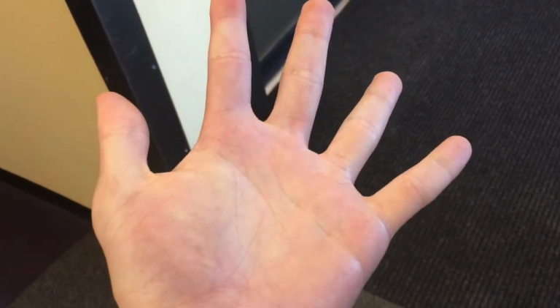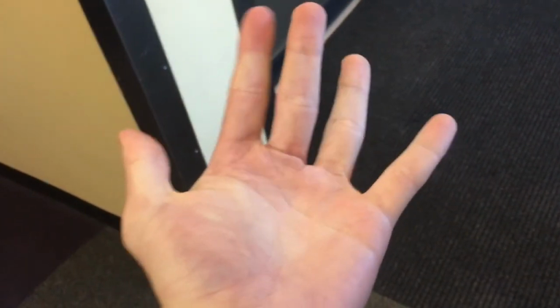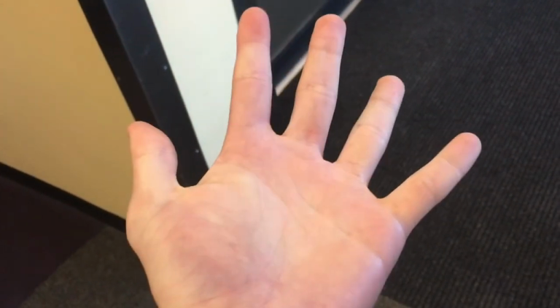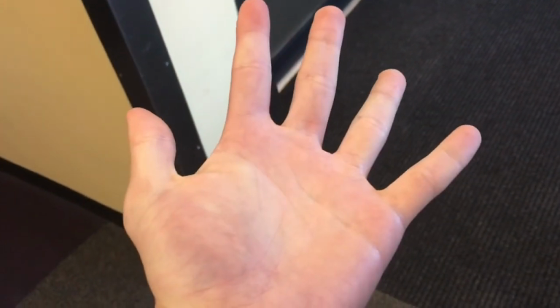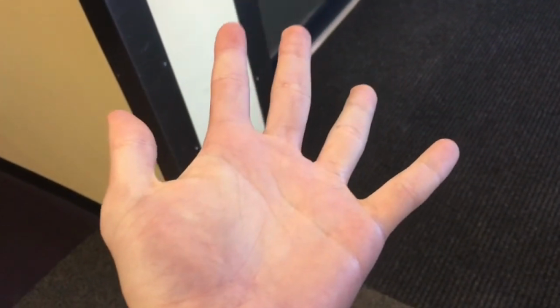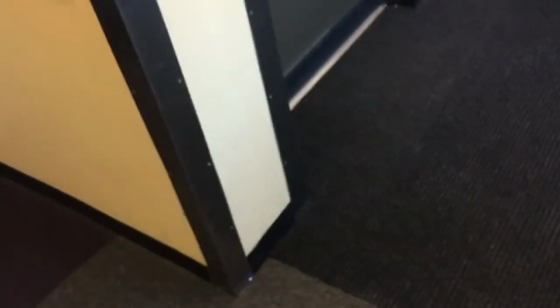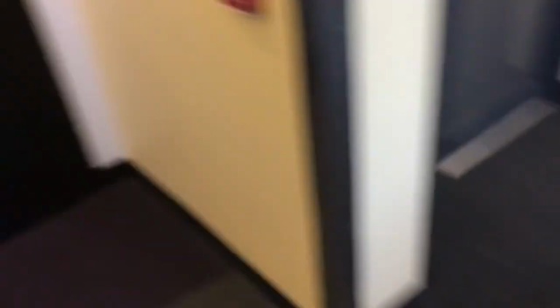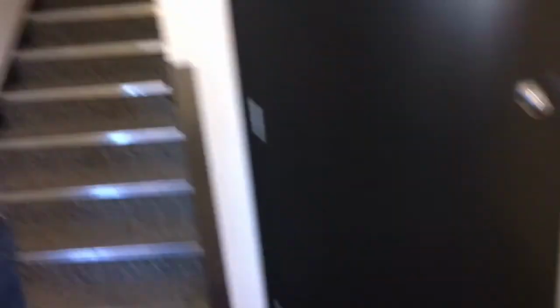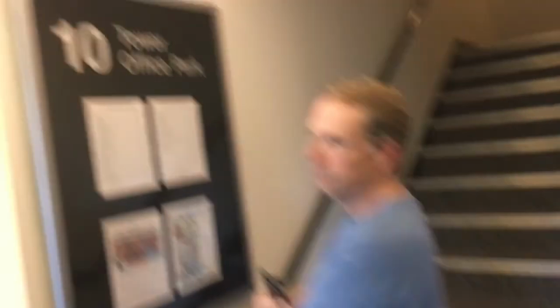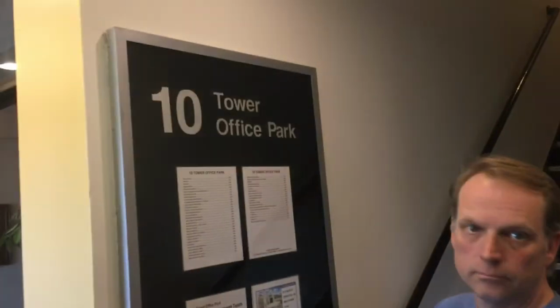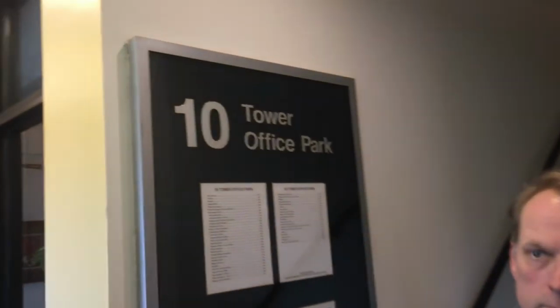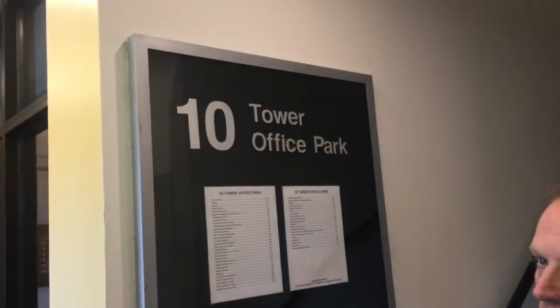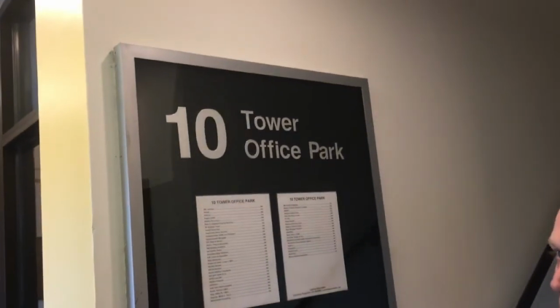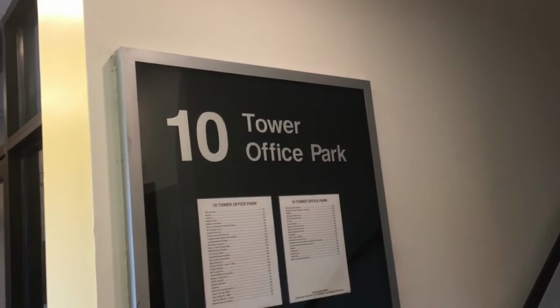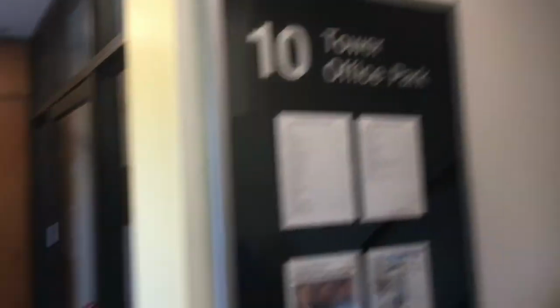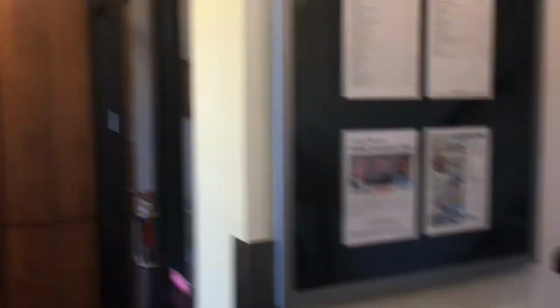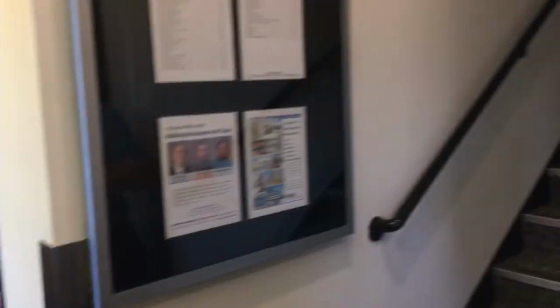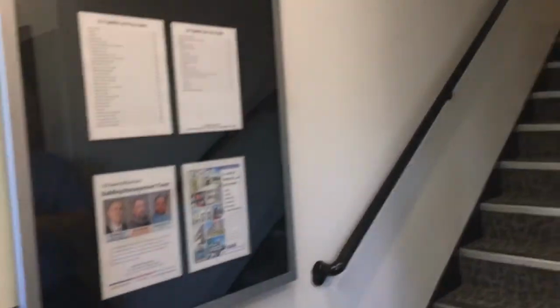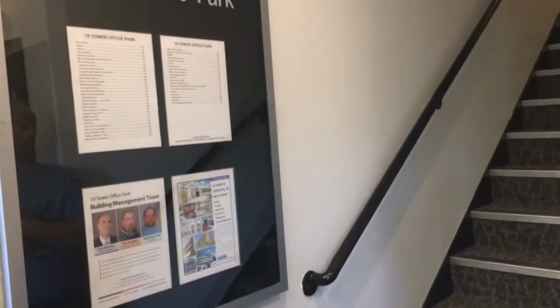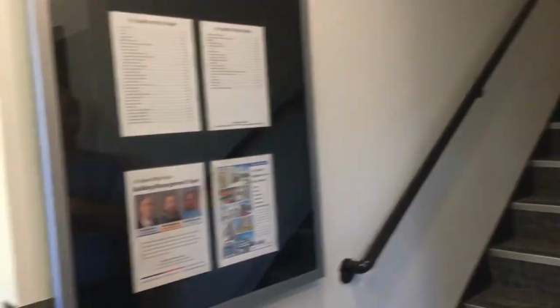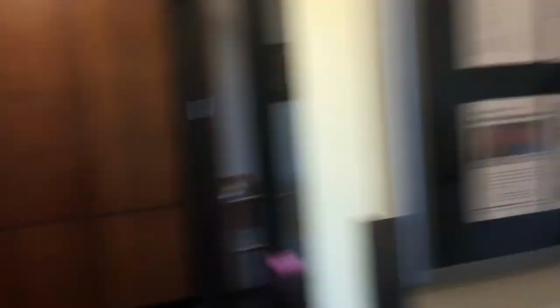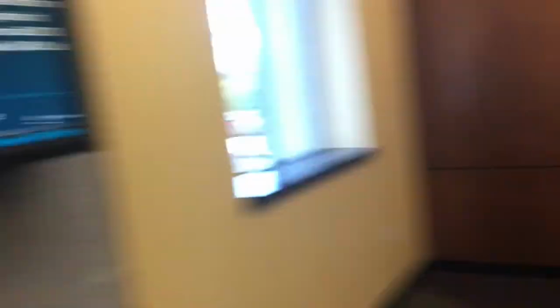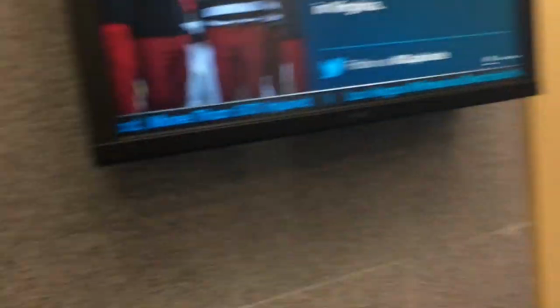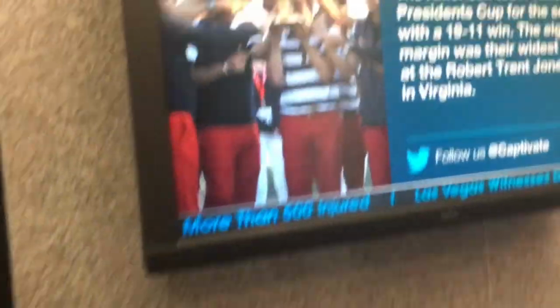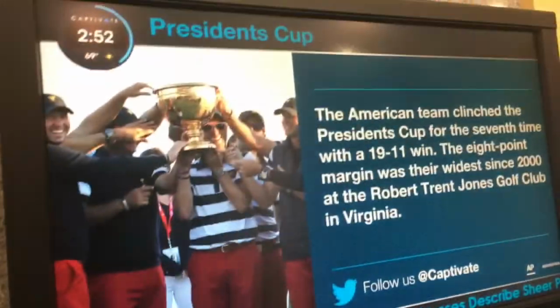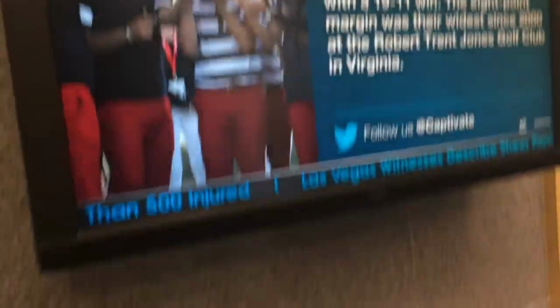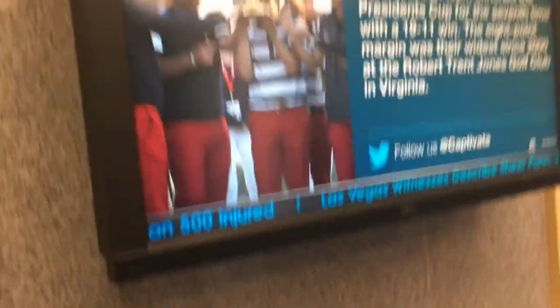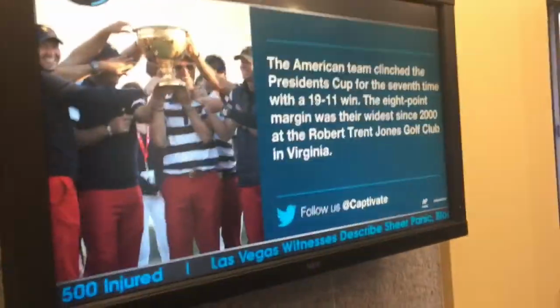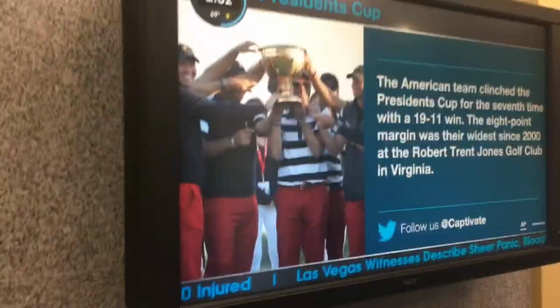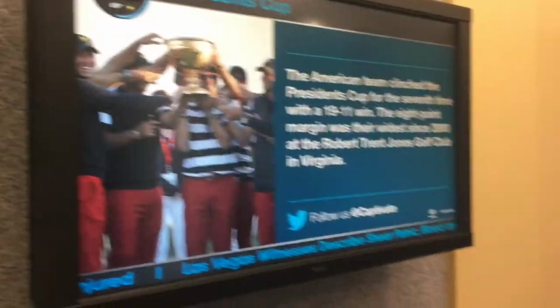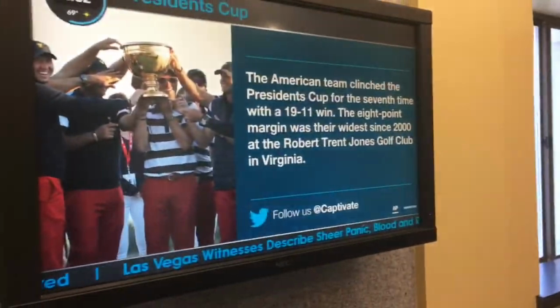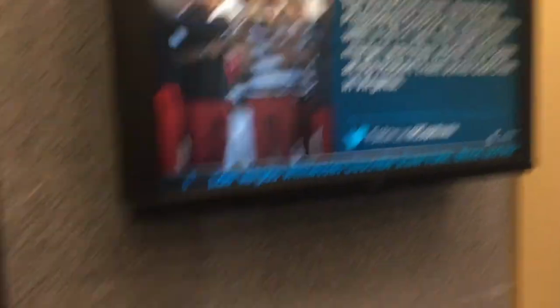I forgot my train, so this is my hand. We are here at 10 Tower Office Park, which is a Cummins-owned building. As you can tell, it's one of their ads.